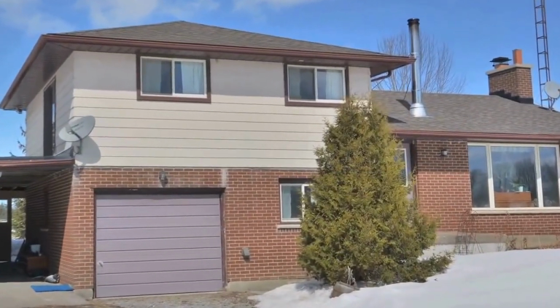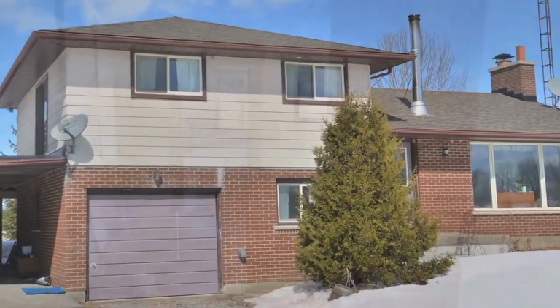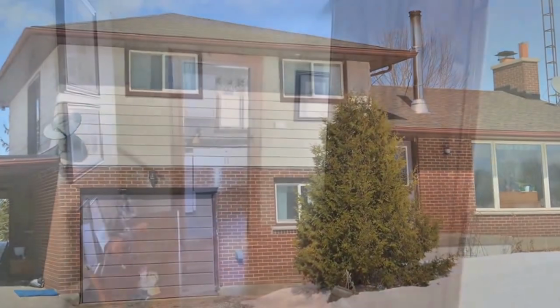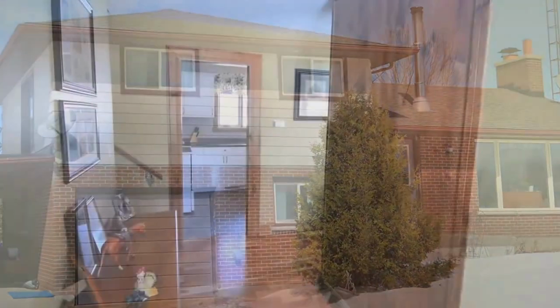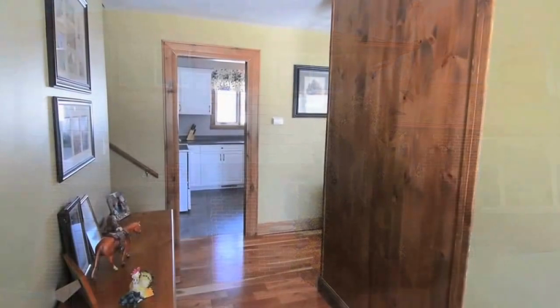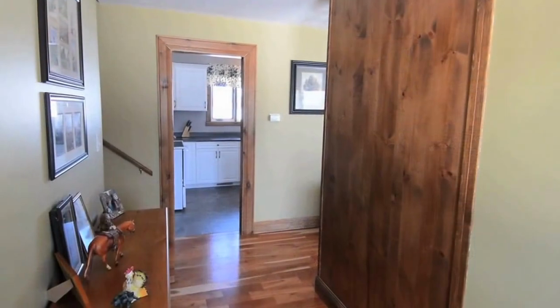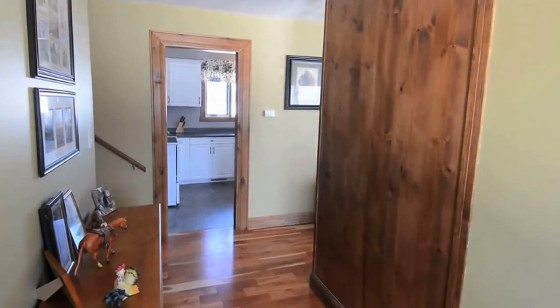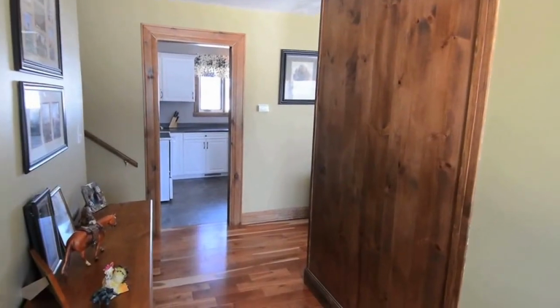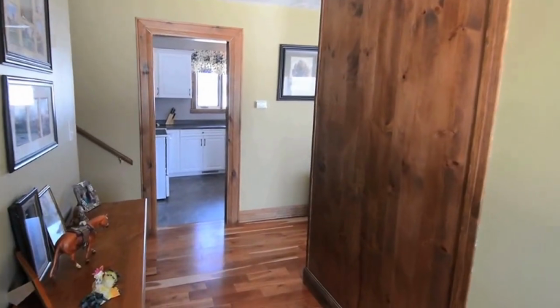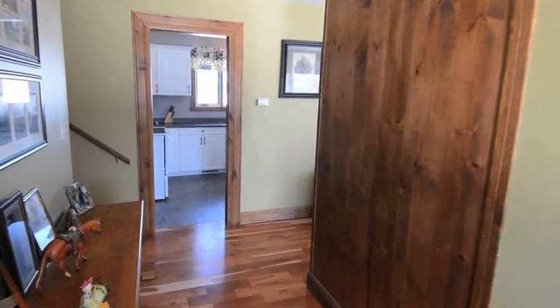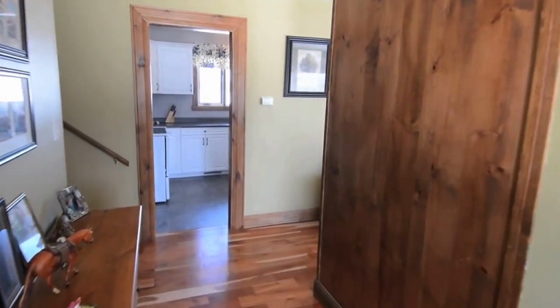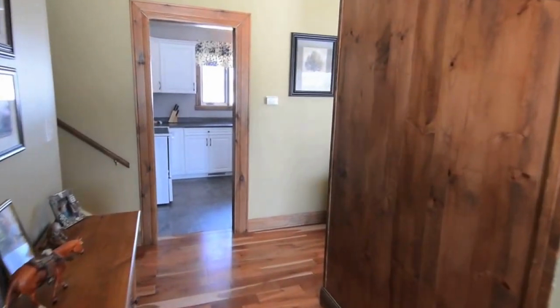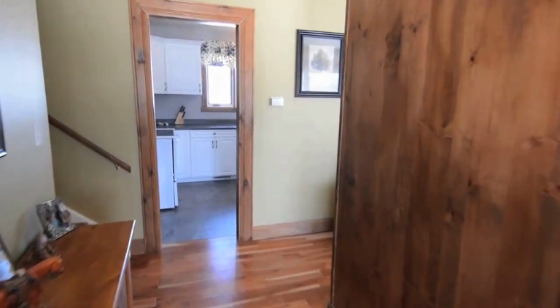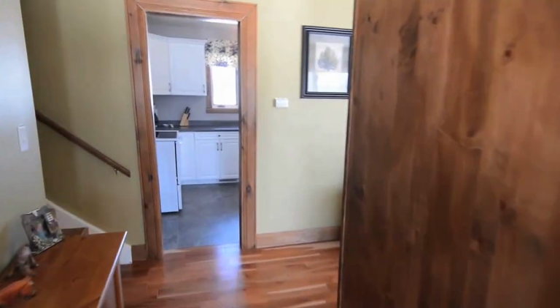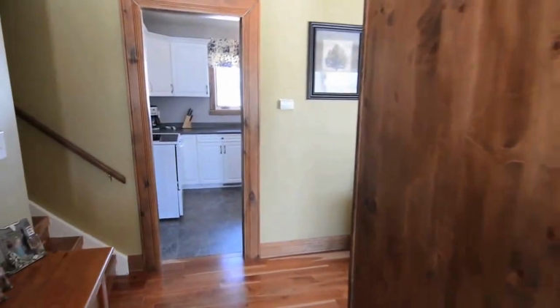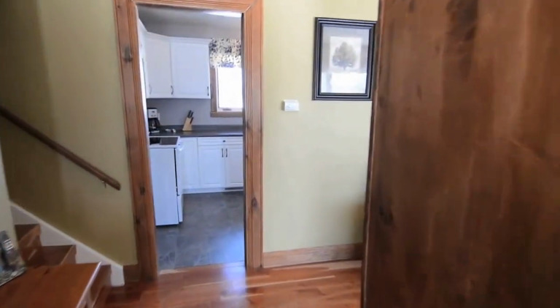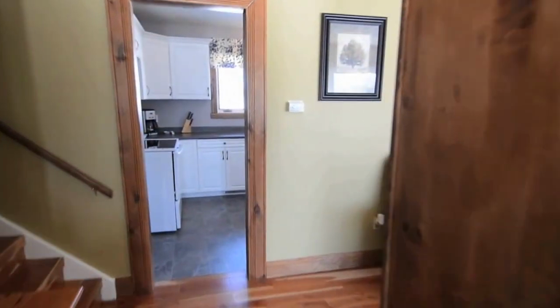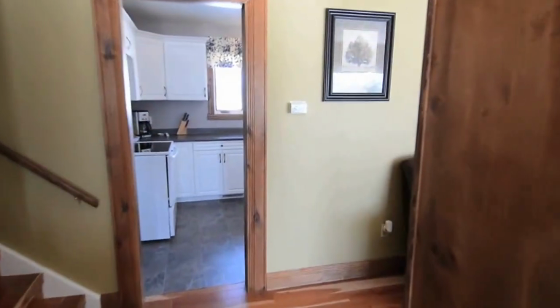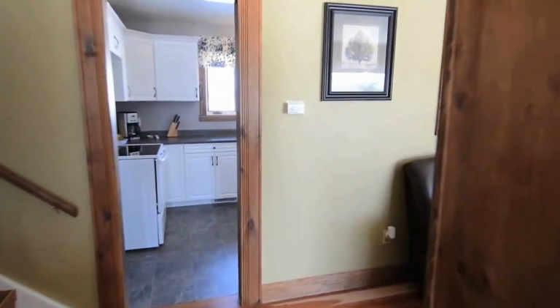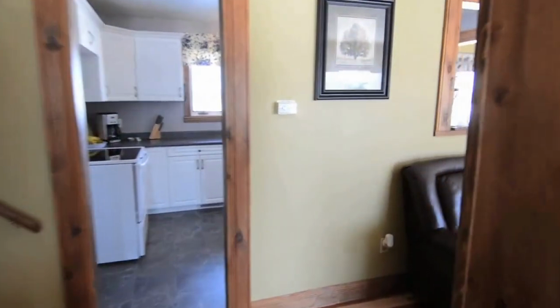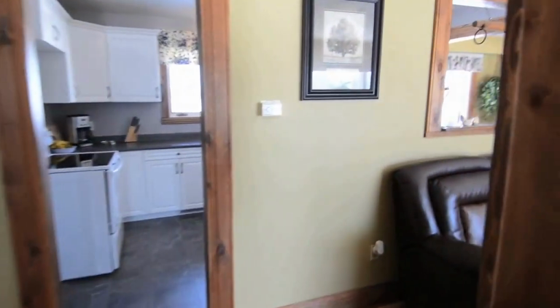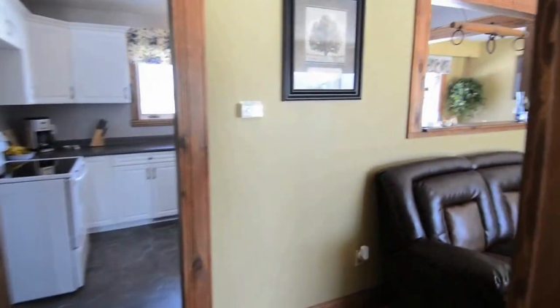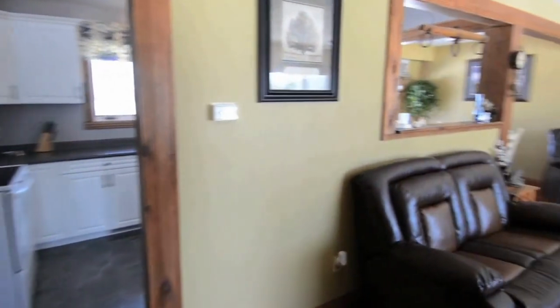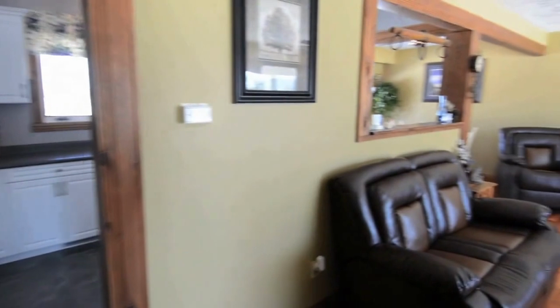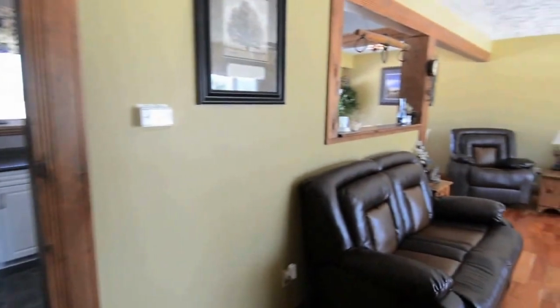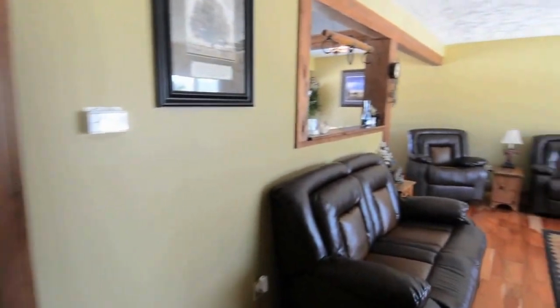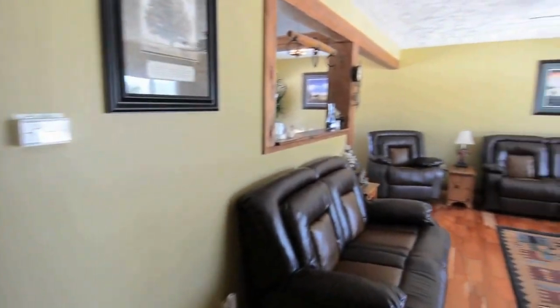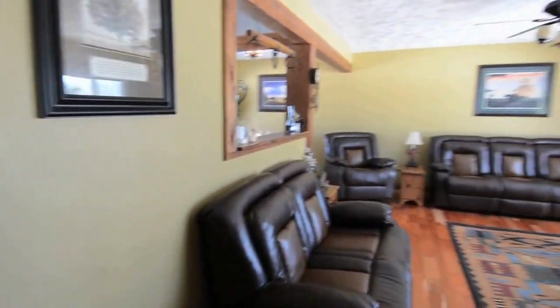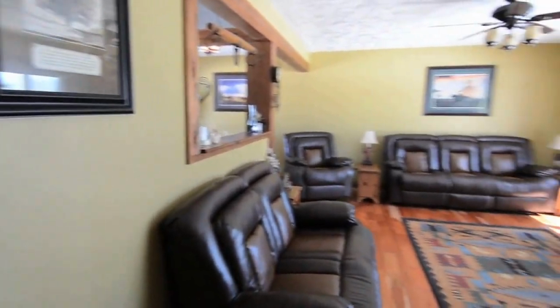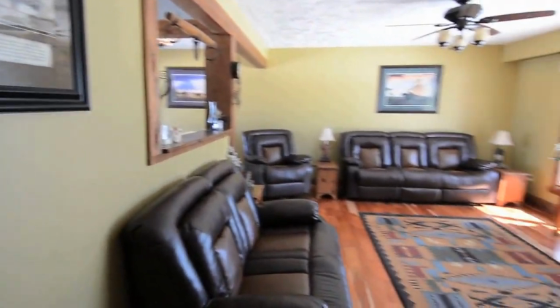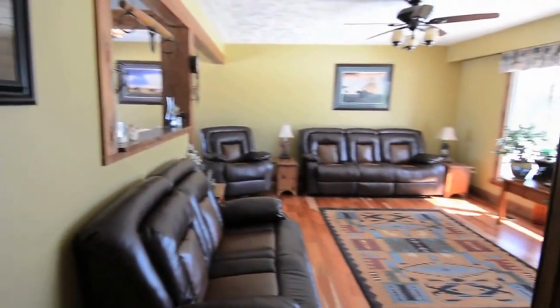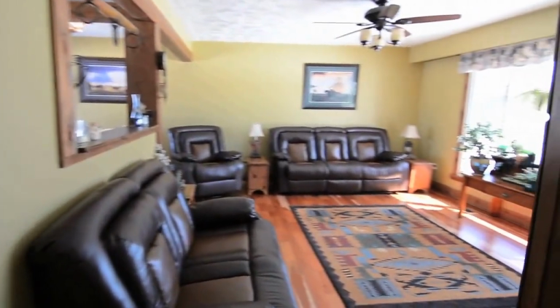This ranch-style home comes with a single car garage and carport and has many recent upgrades, including new doors, flooring, kitchen and bathroom.